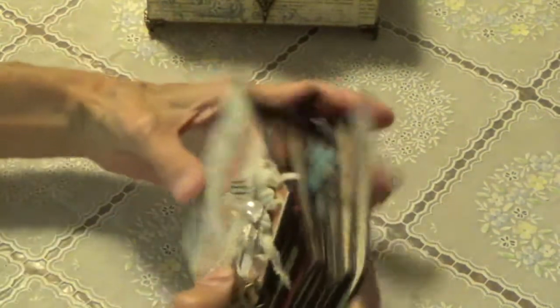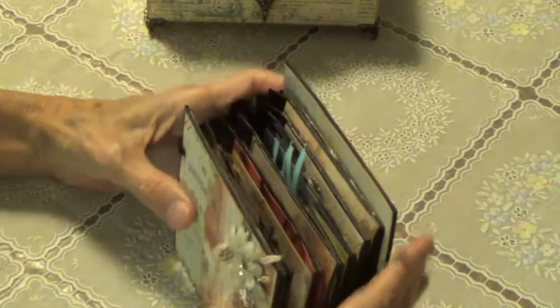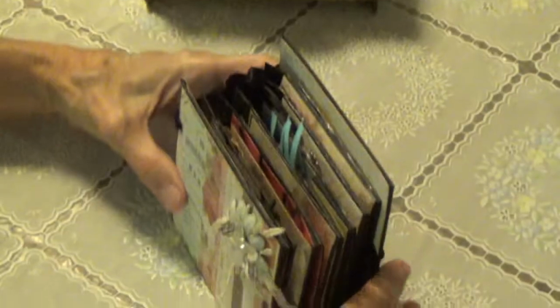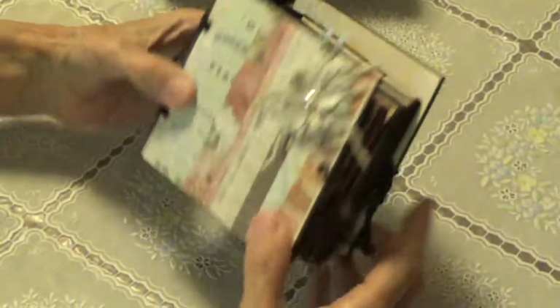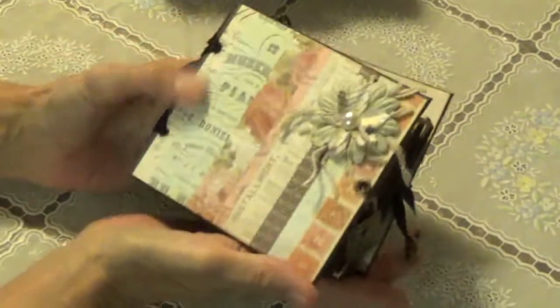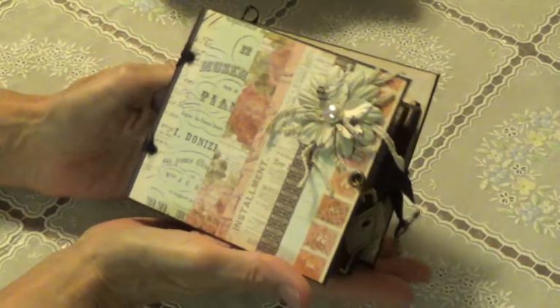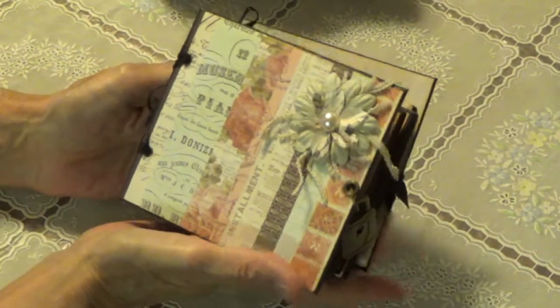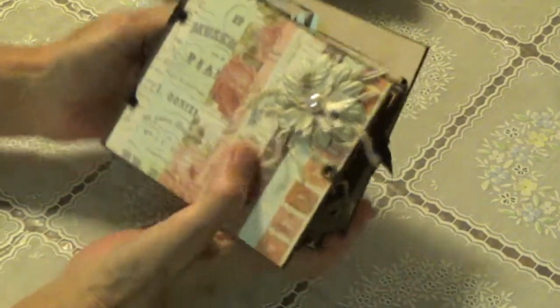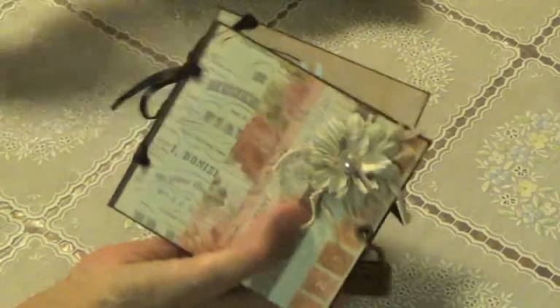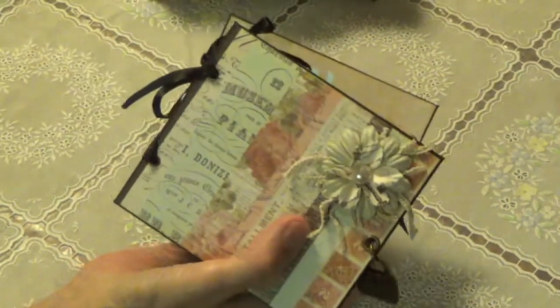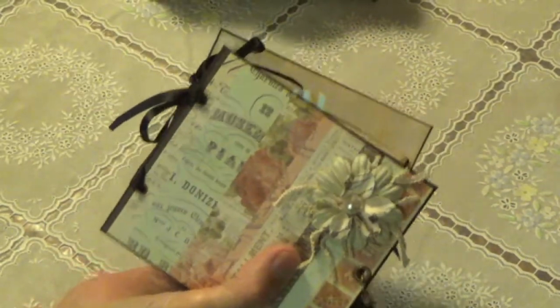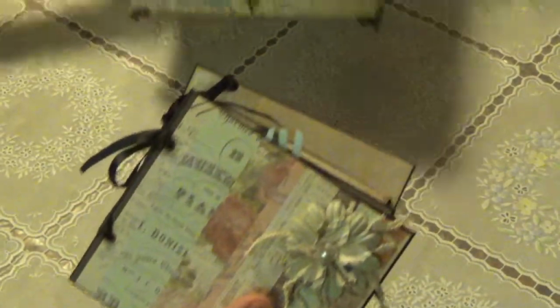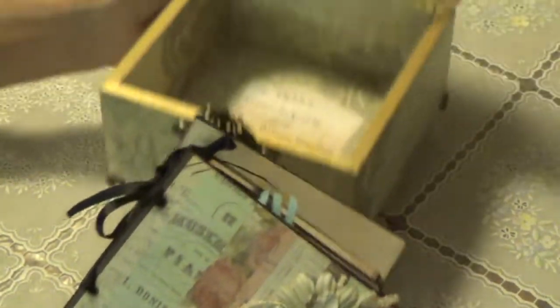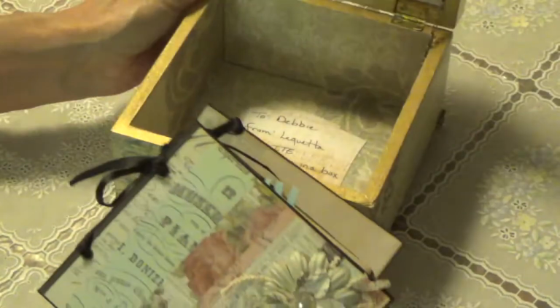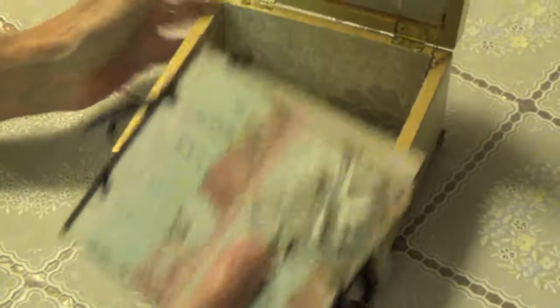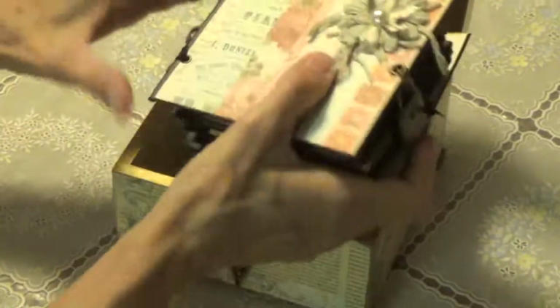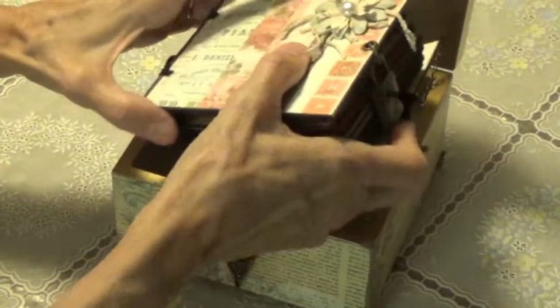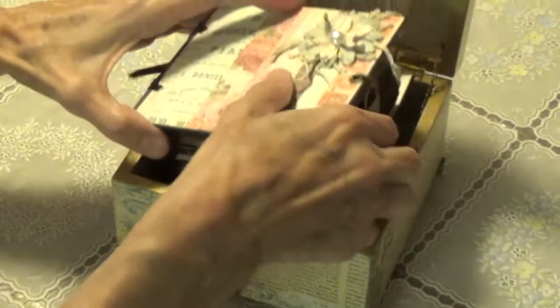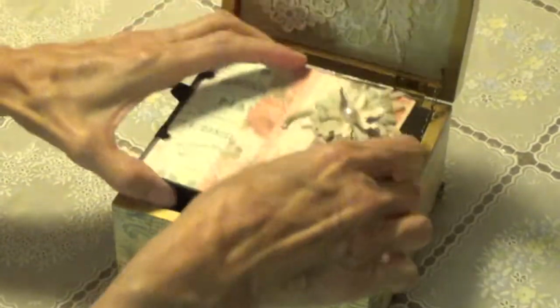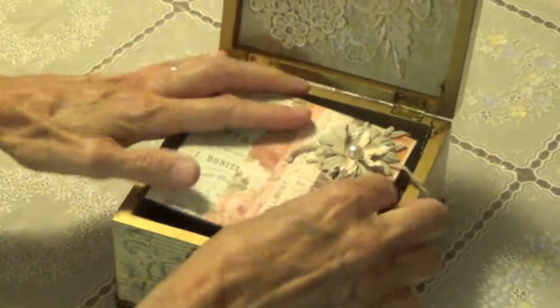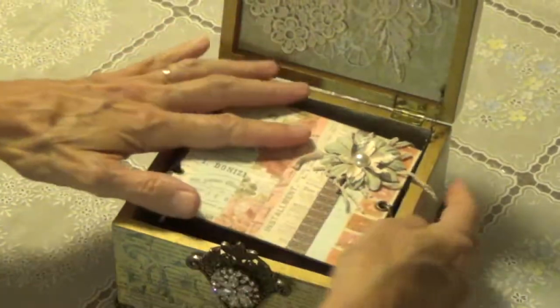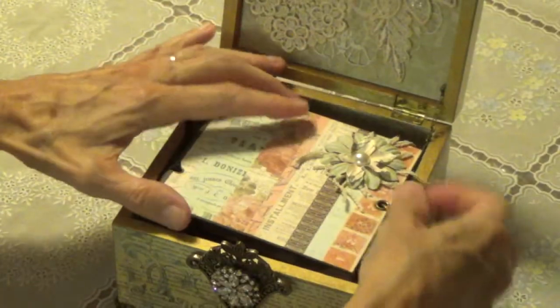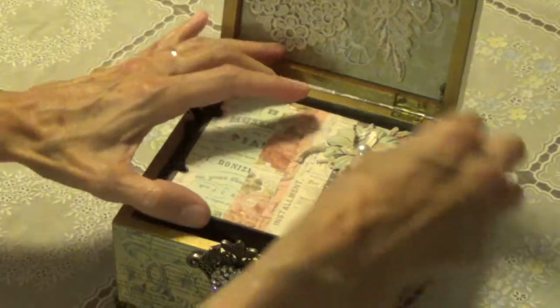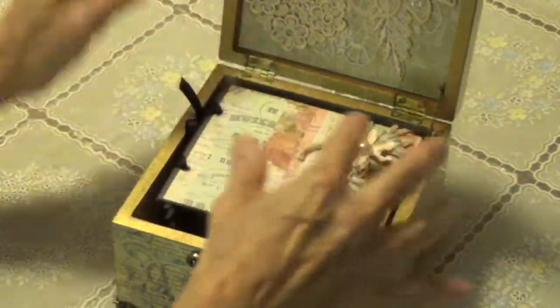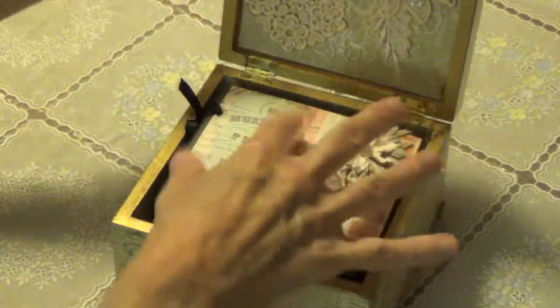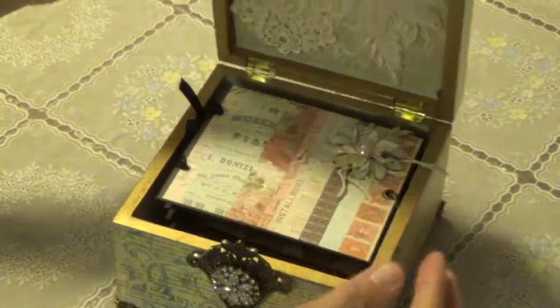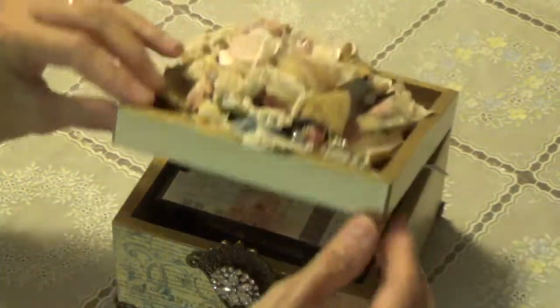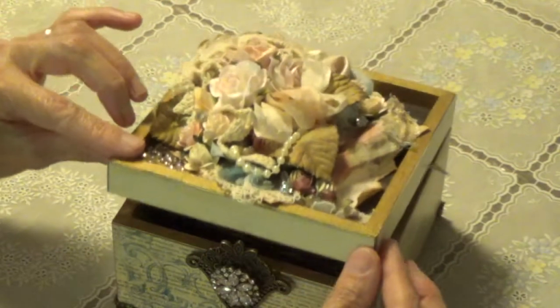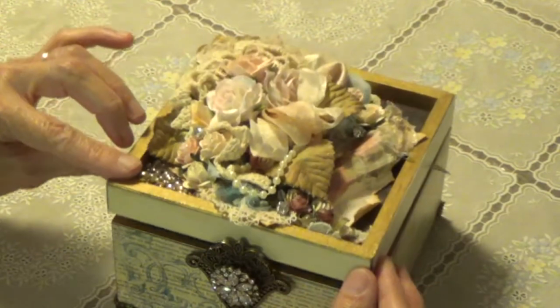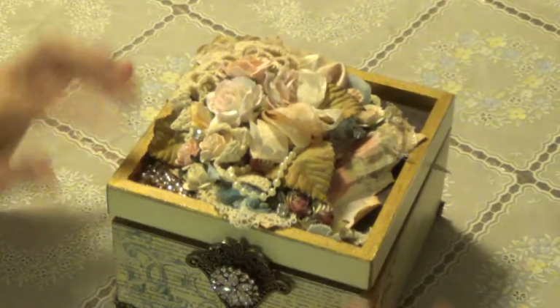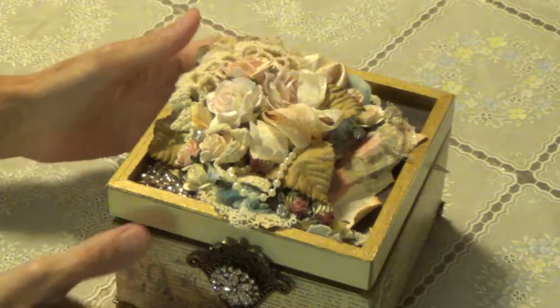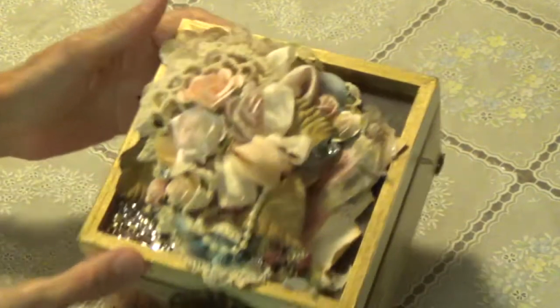Very nice. So this was the mini that was created by Laquita that goes inside this gorgeous box — just like so. Perfect. Ta-da.